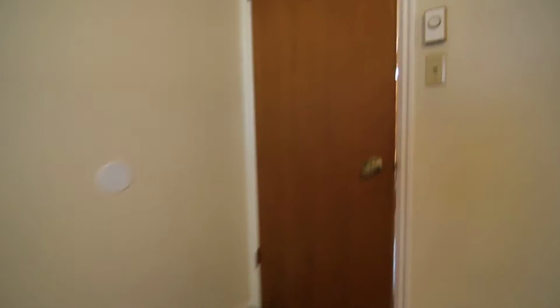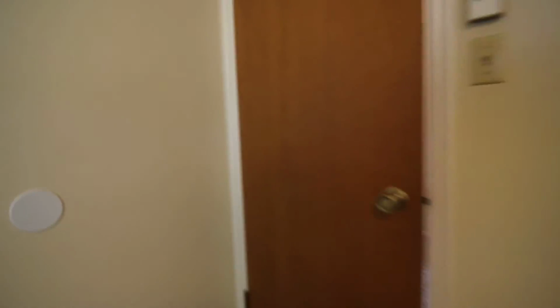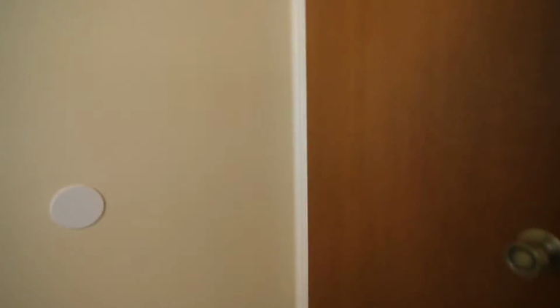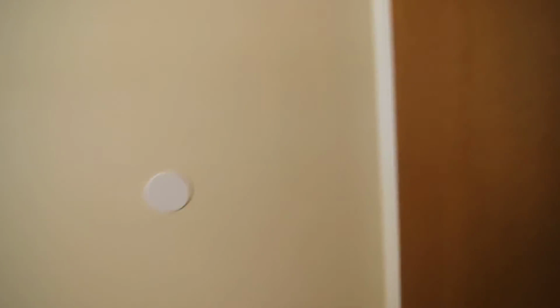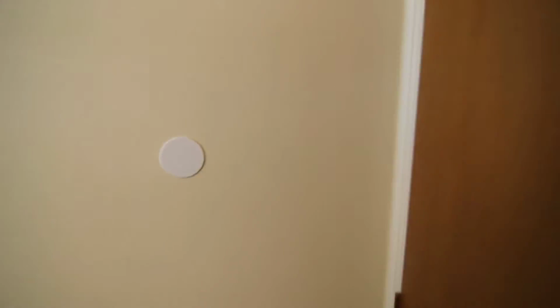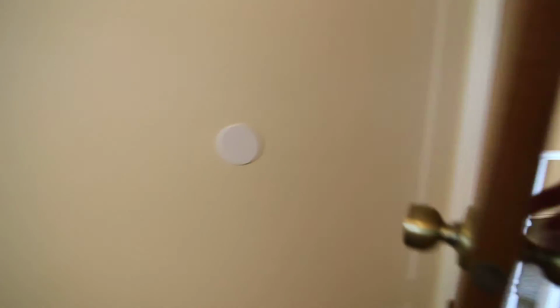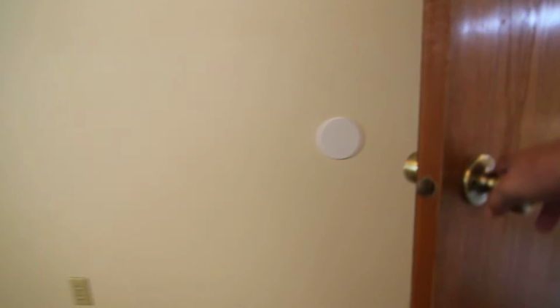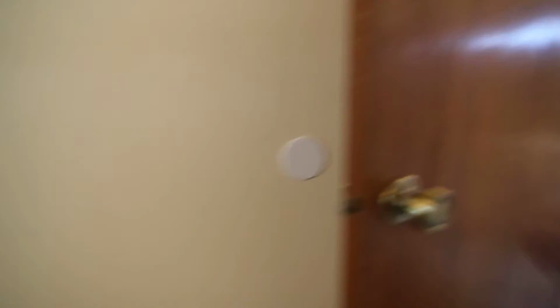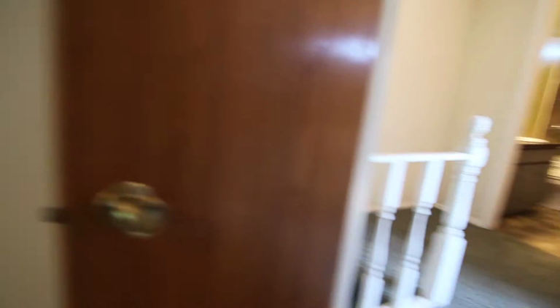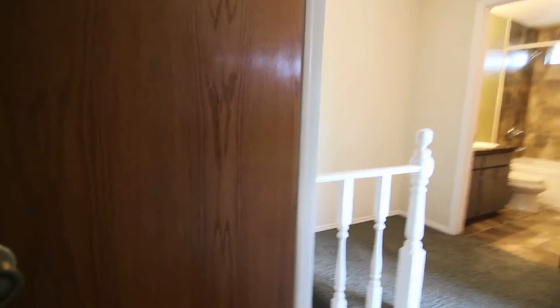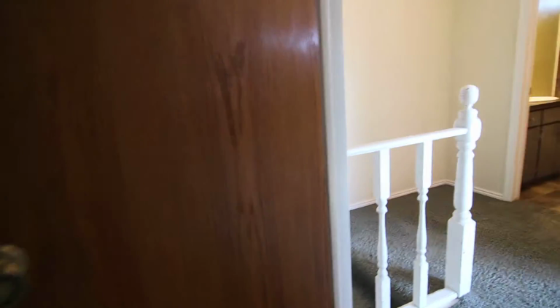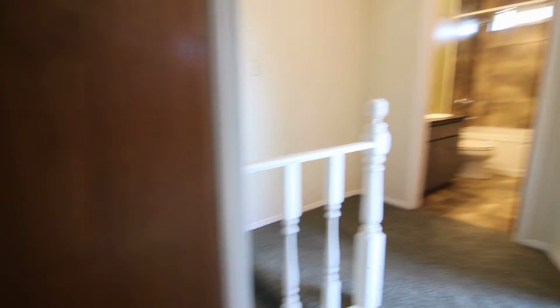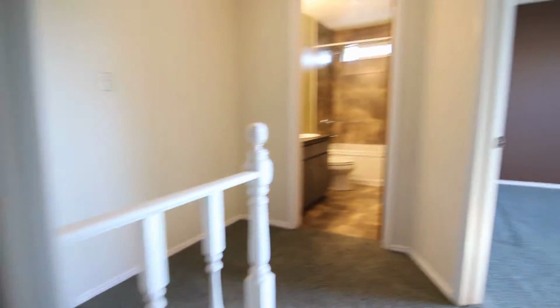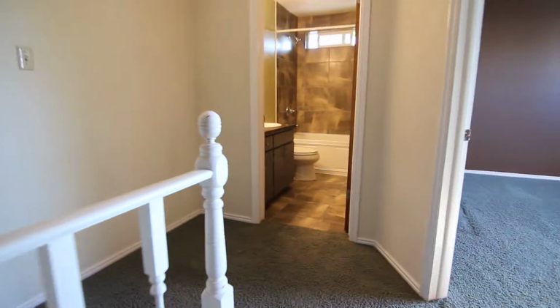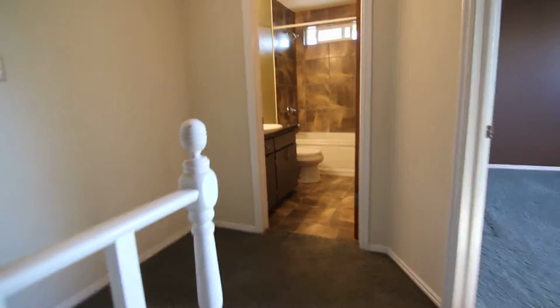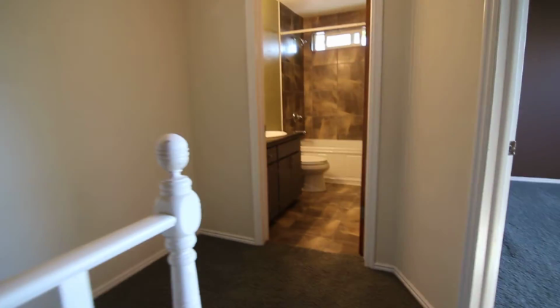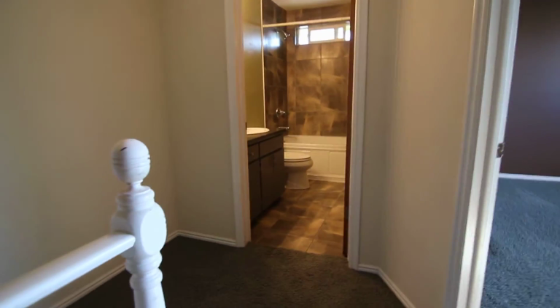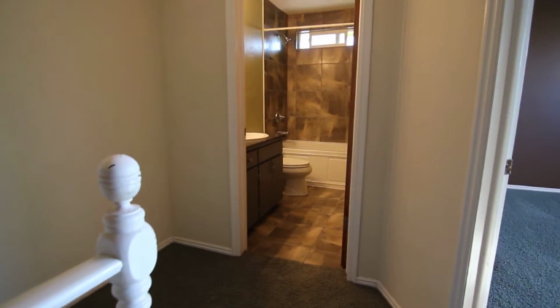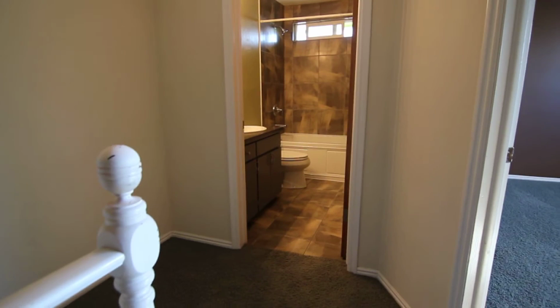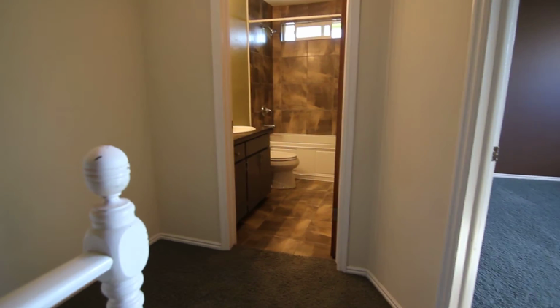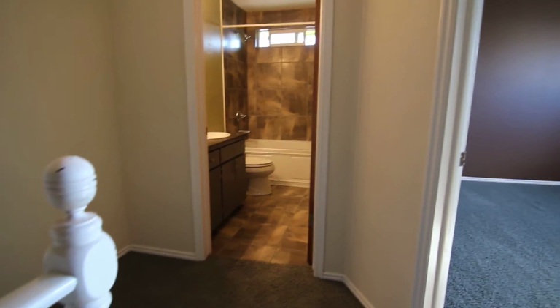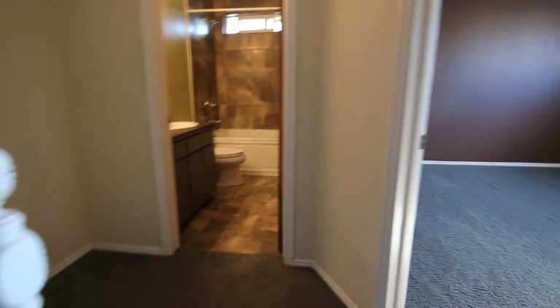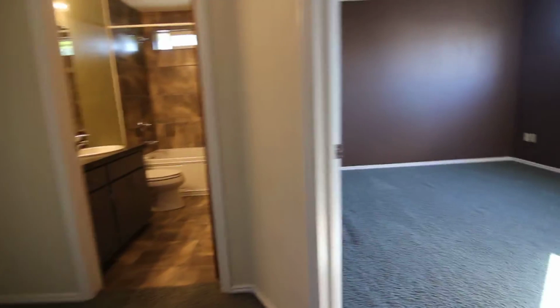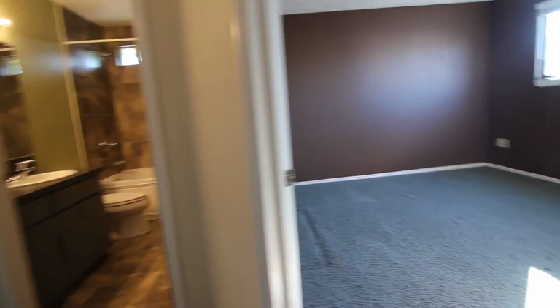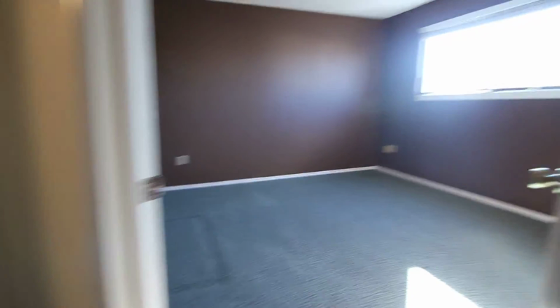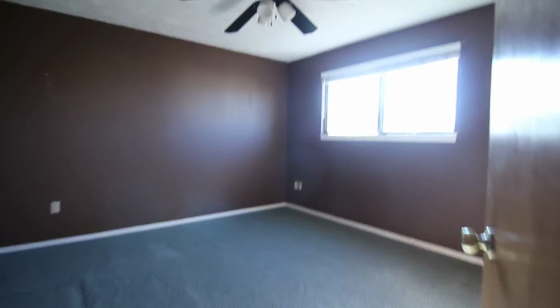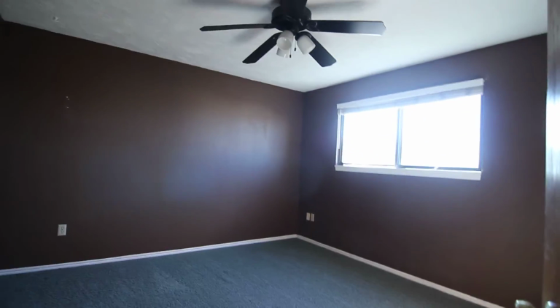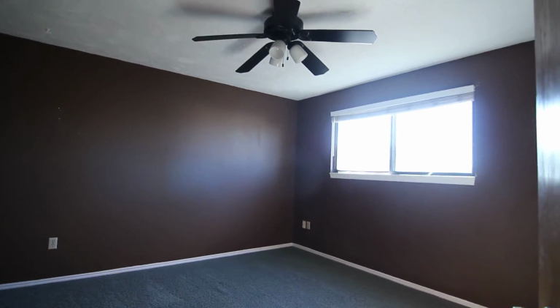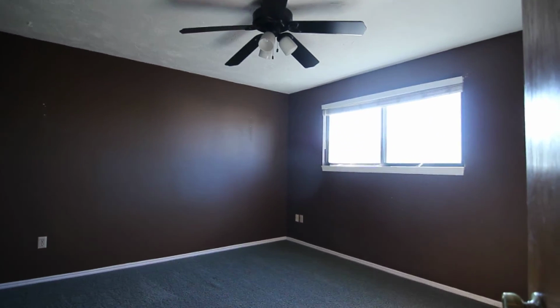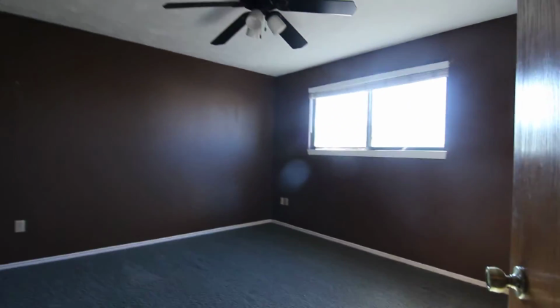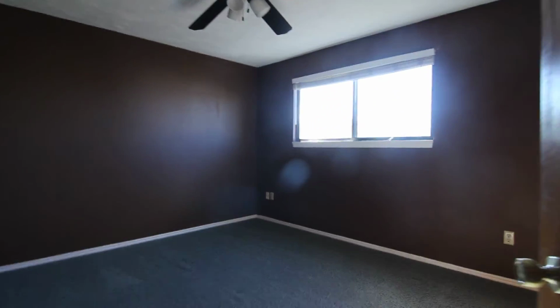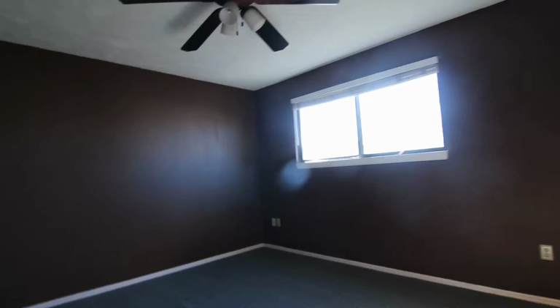And that concludes our virtual tour of 360 Fanning. For more listings, feel free to go to our website, jacobgrant.com, or give us a call at 522-3138. Thank you.